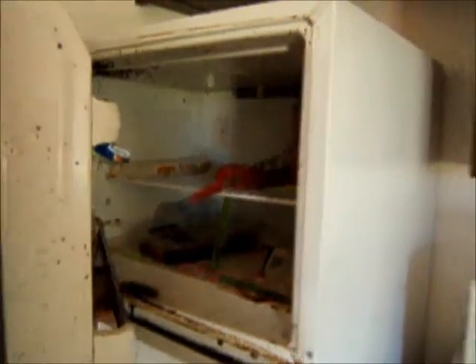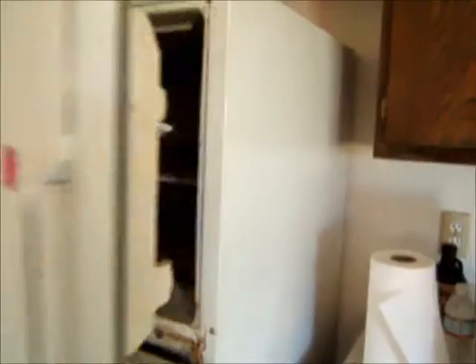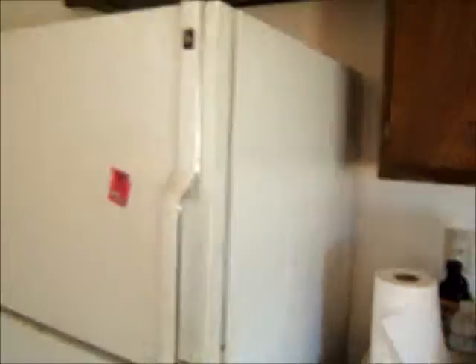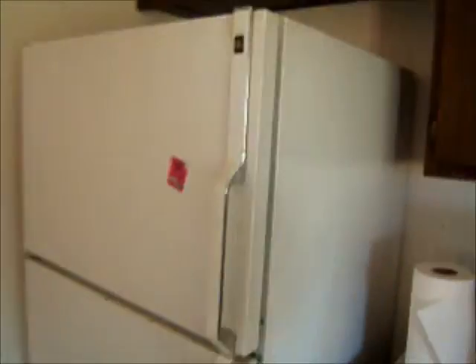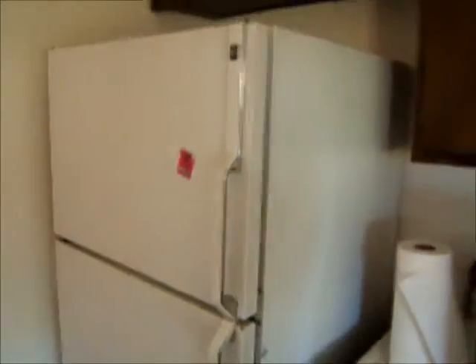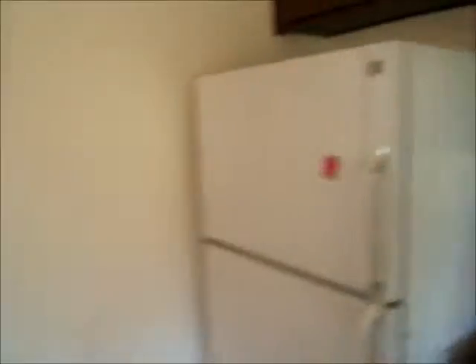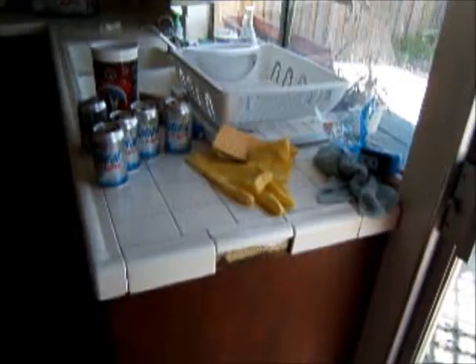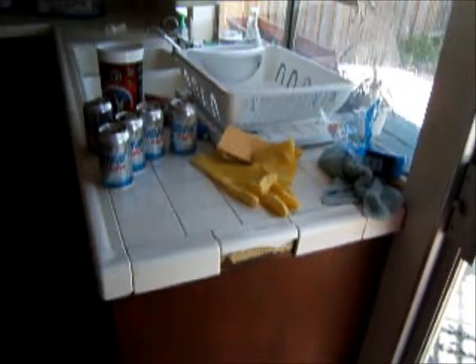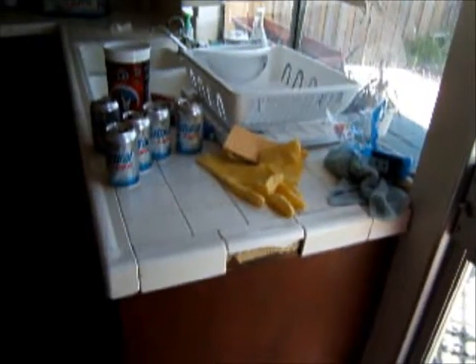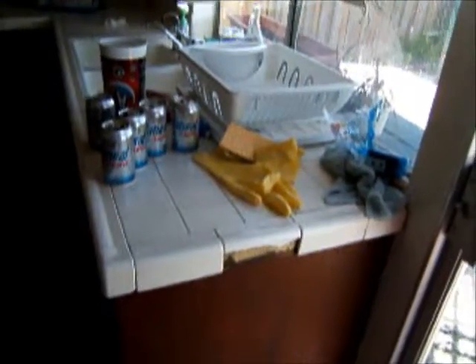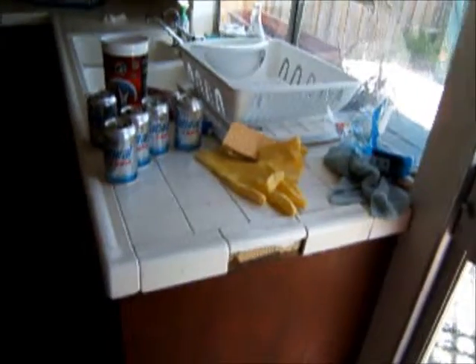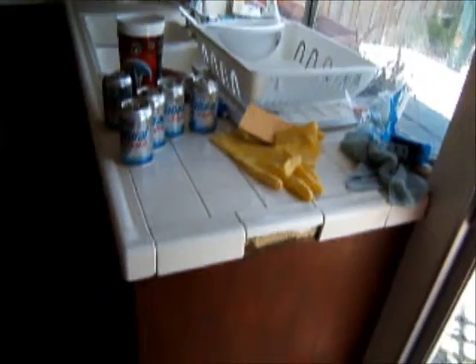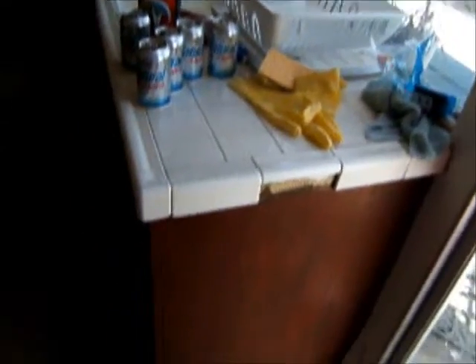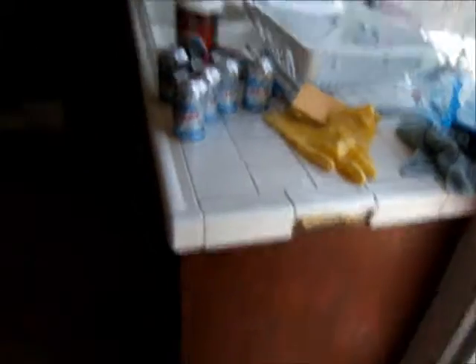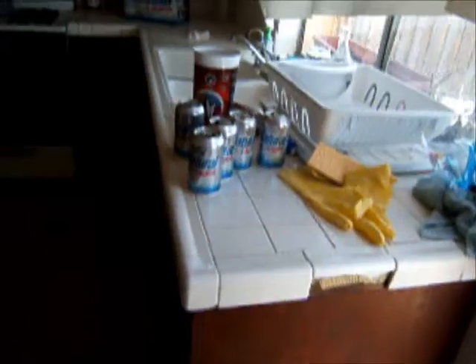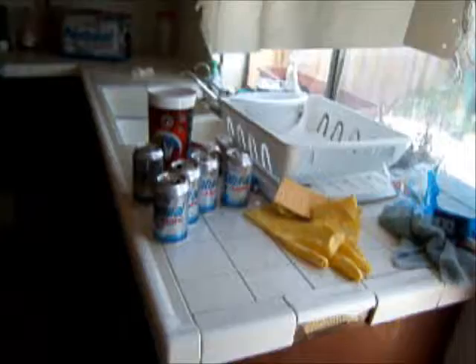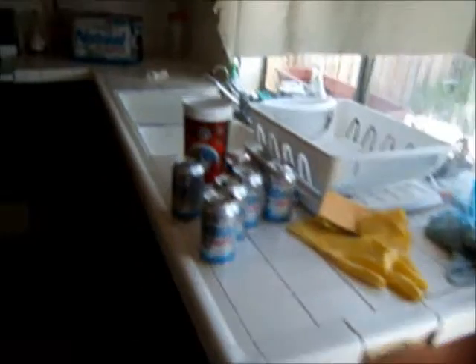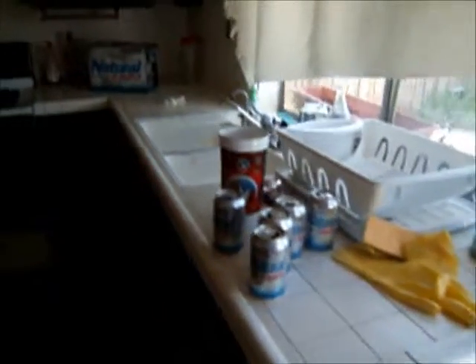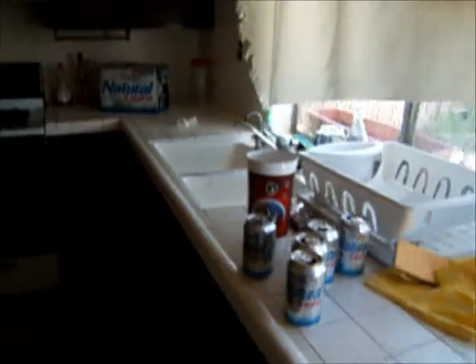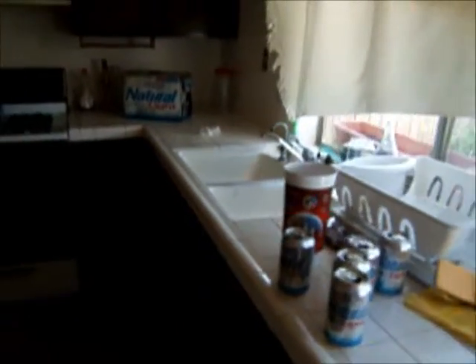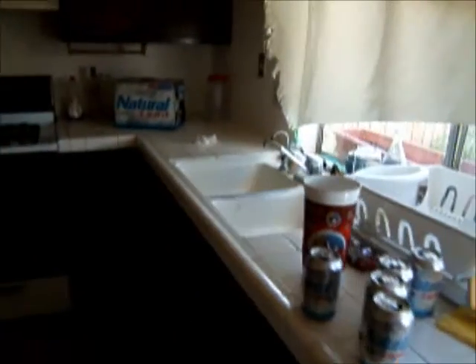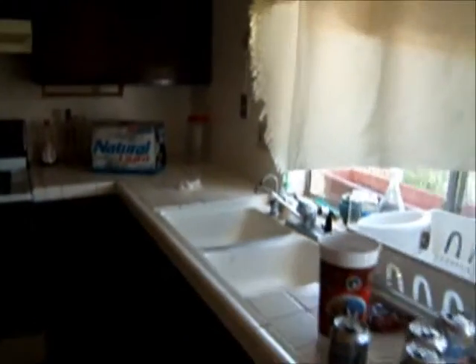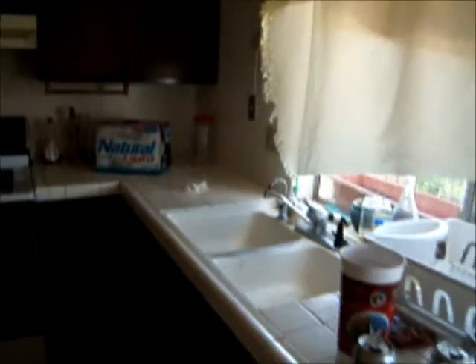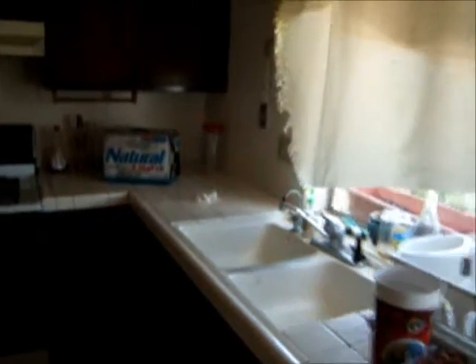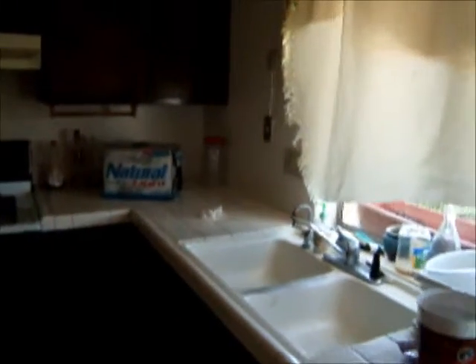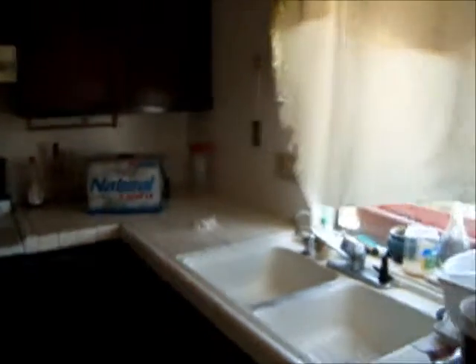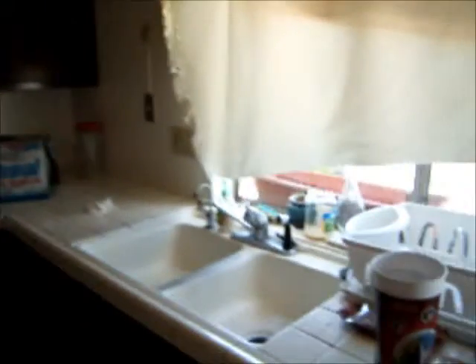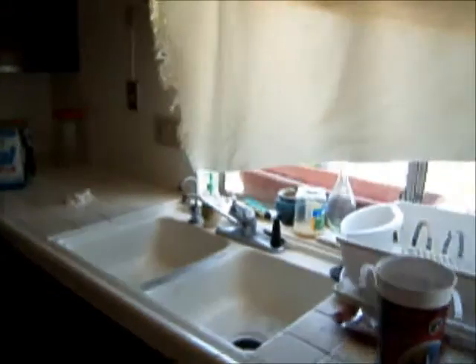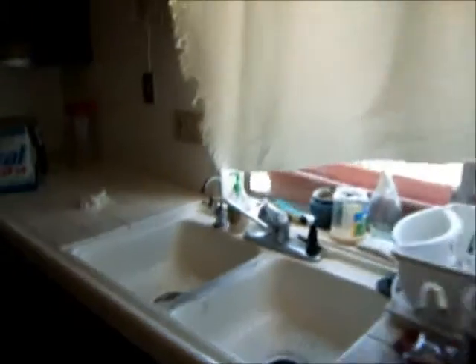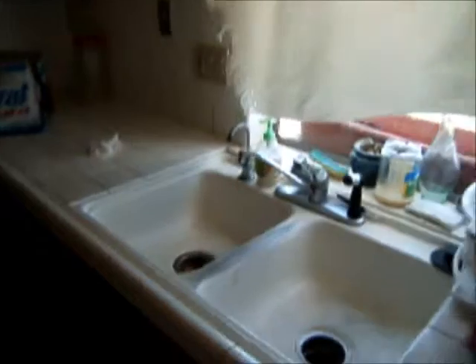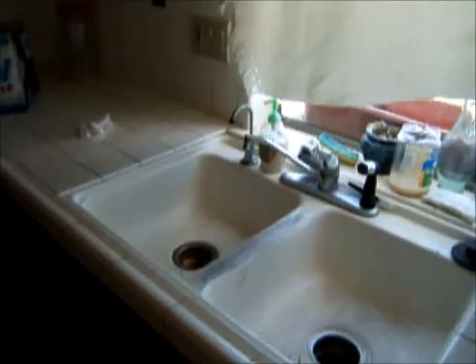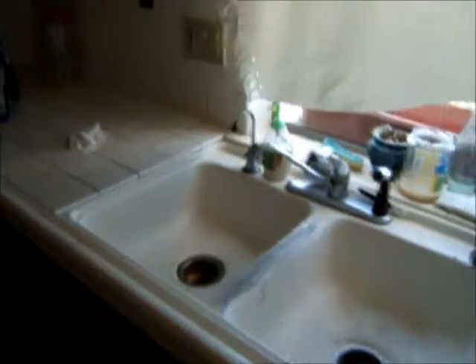There's bugs in there. Kitchen needs to be completely redone. Cabinets are completely messed up. Sink and tile as well.